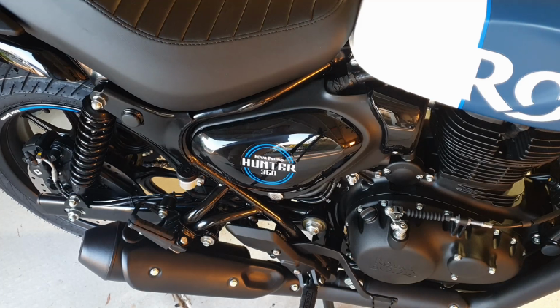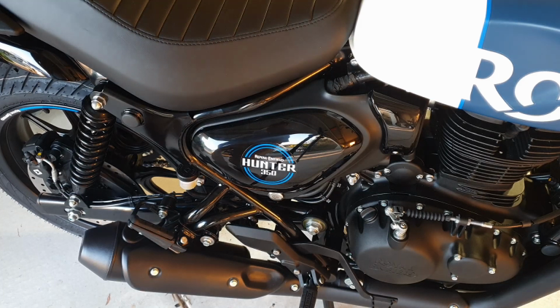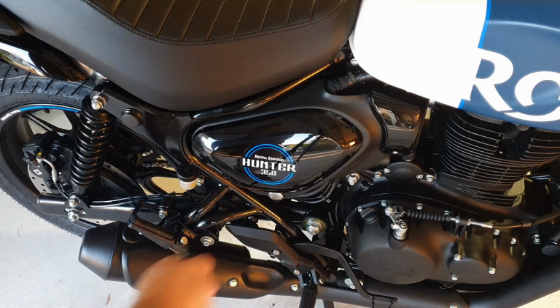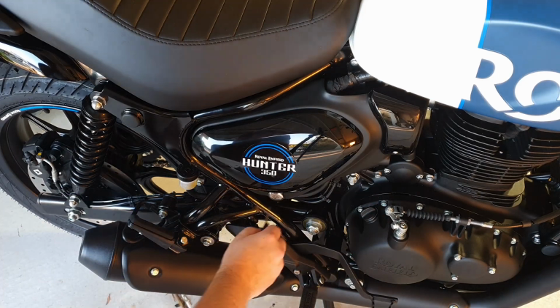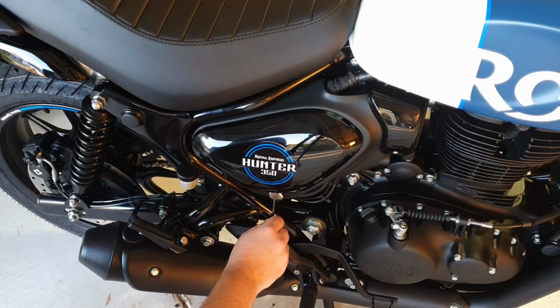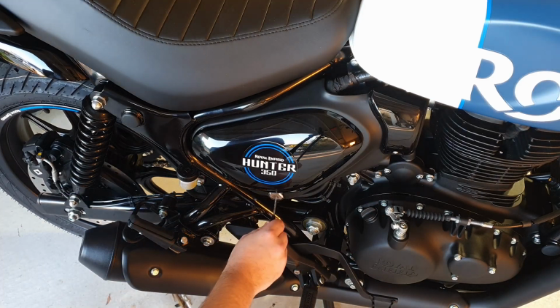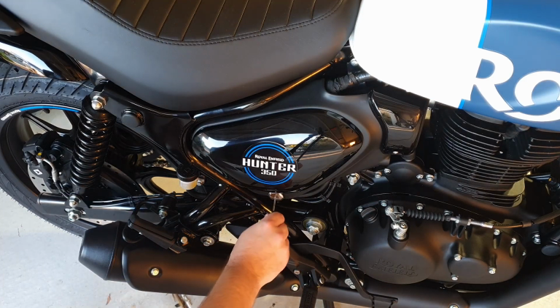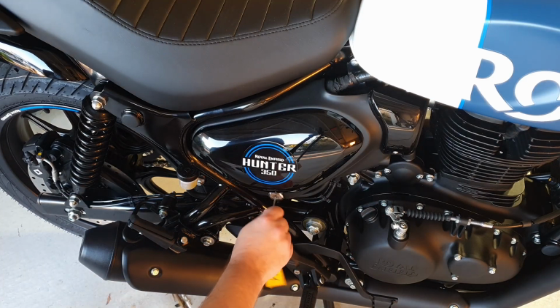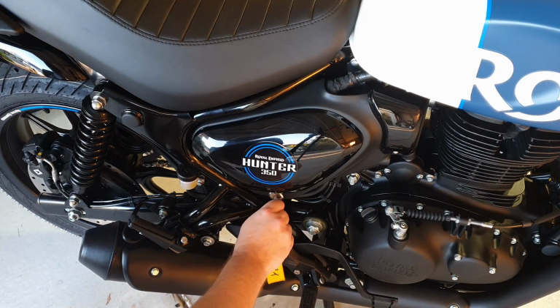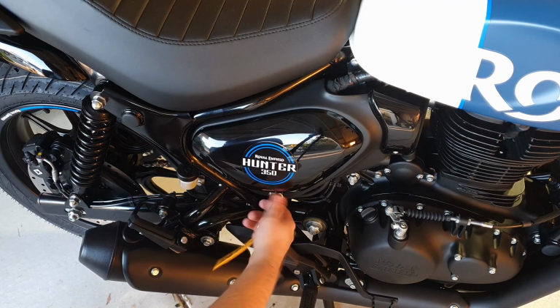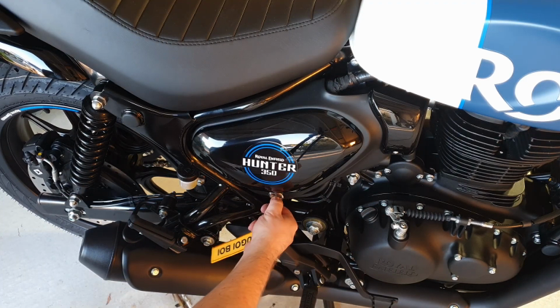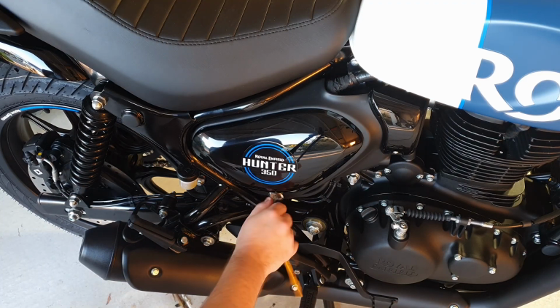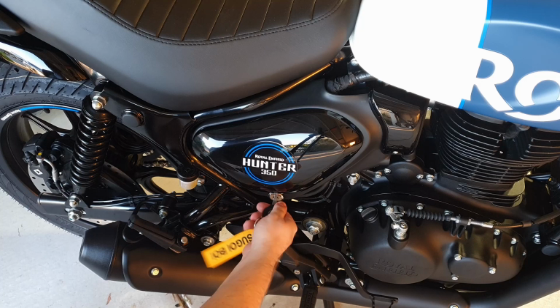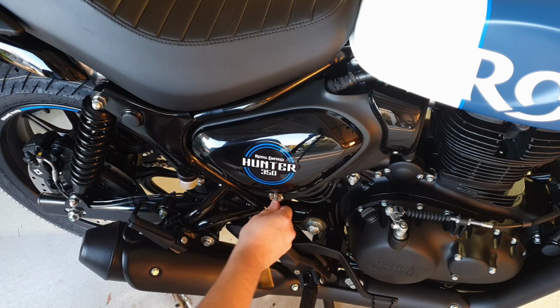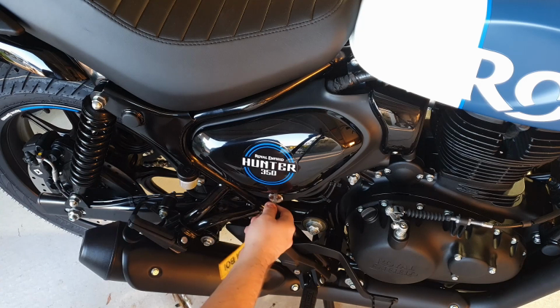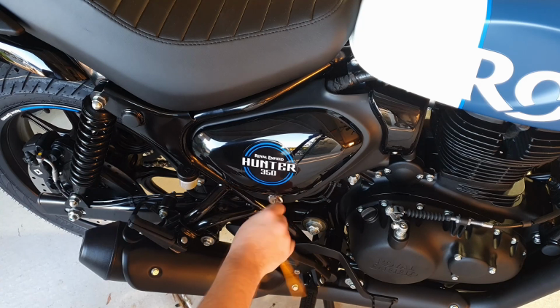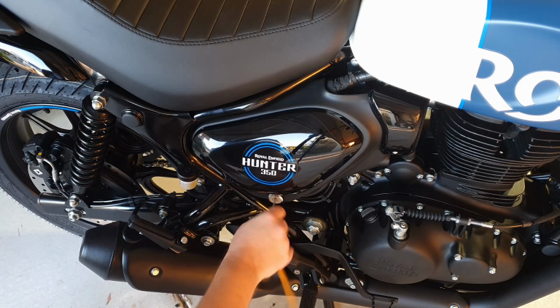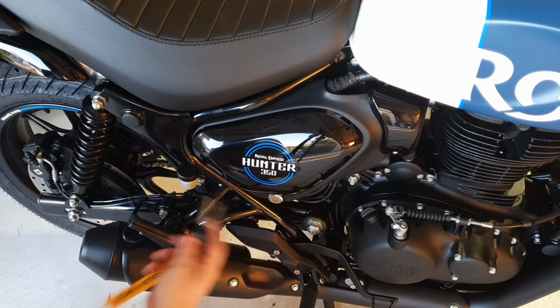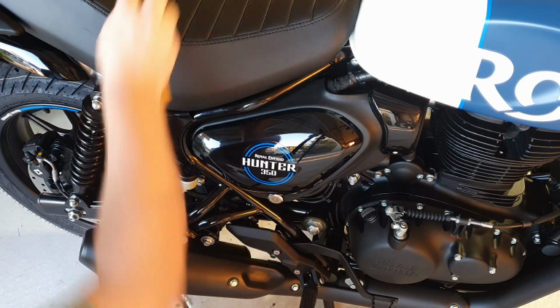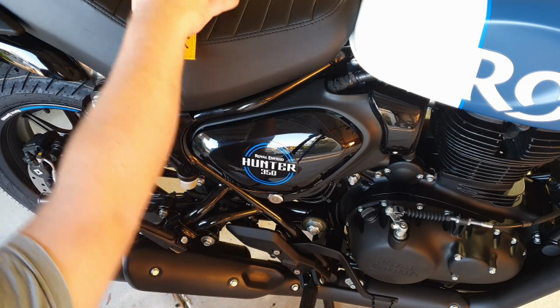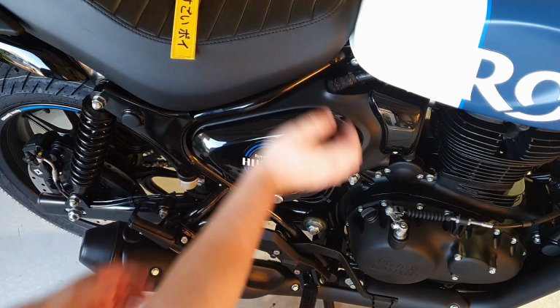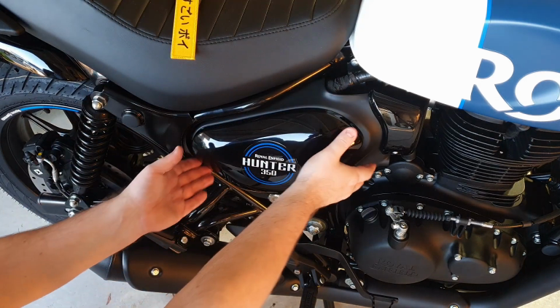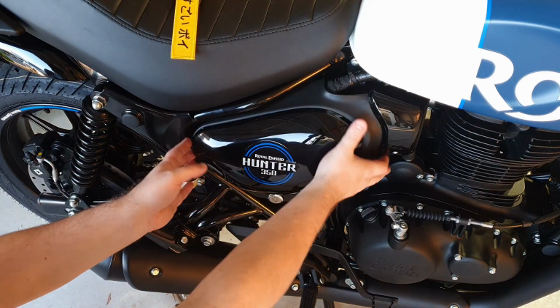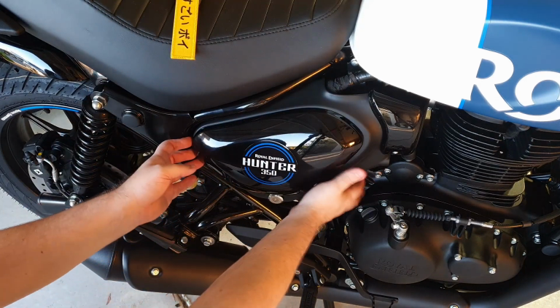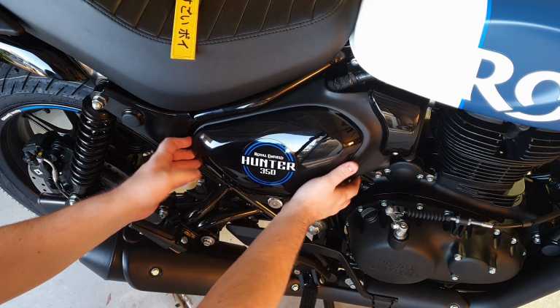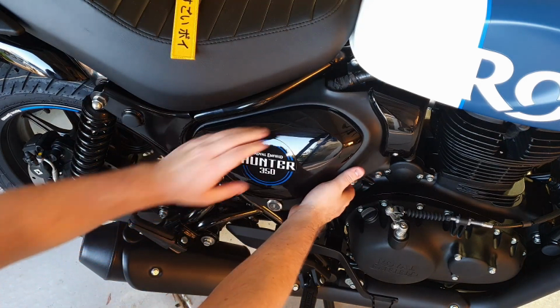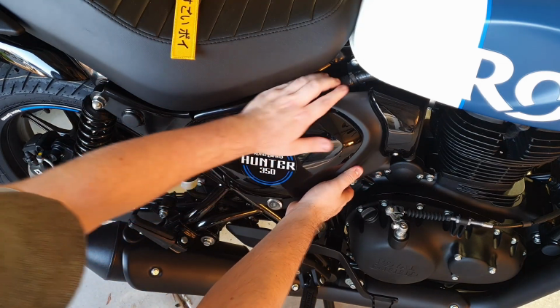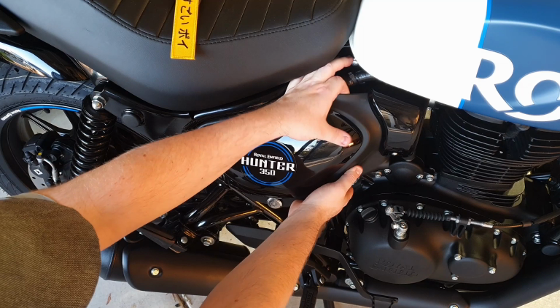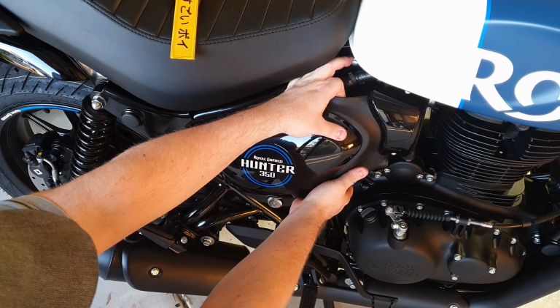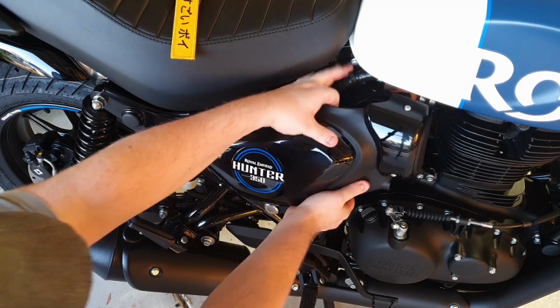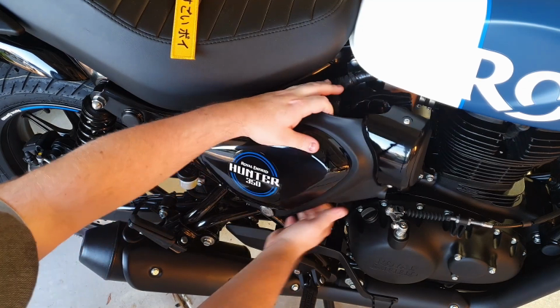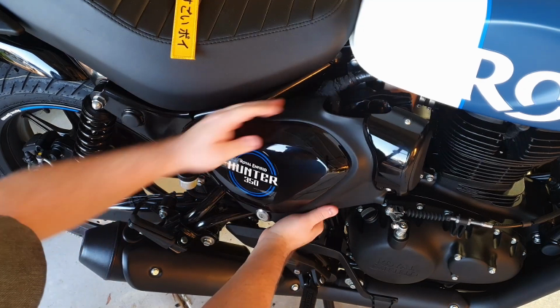Today I'm installing a luggage rack on my Hunter 350. This part is not an OEM part because Royal Enfield do not make a real luggage rack for the Hunter 350 yet.